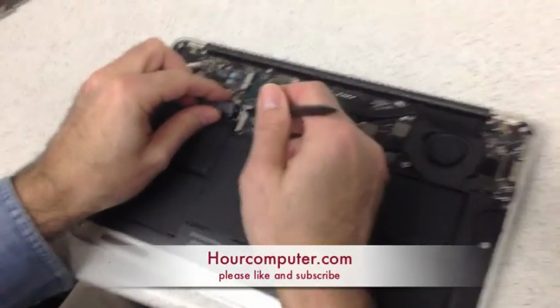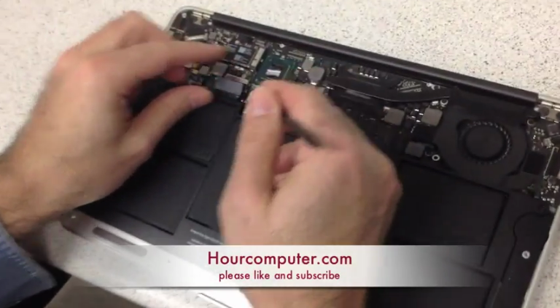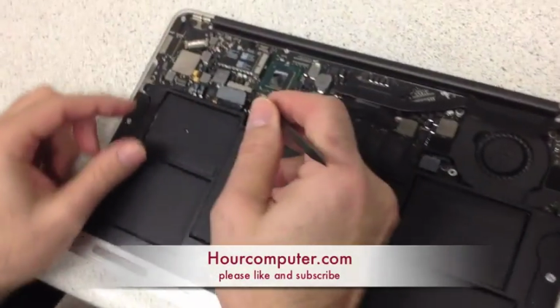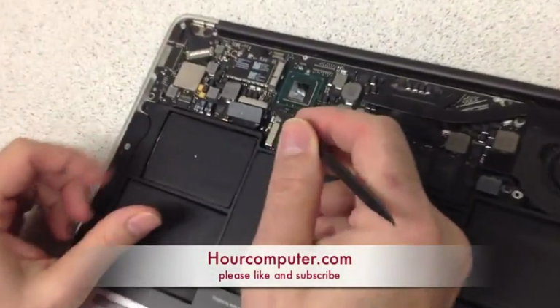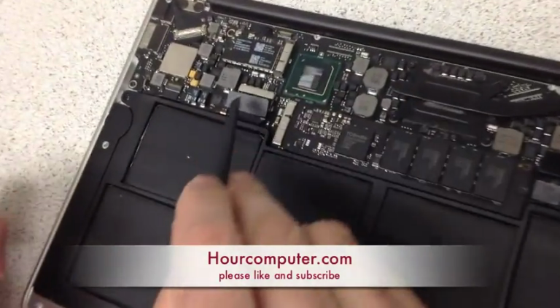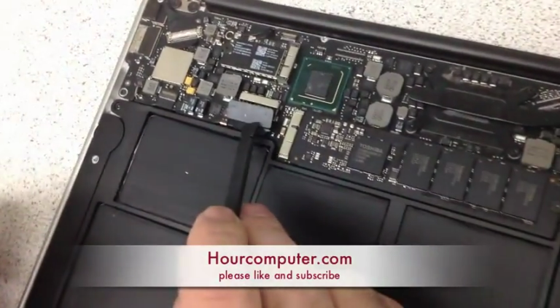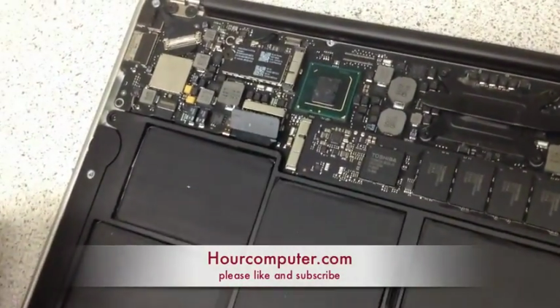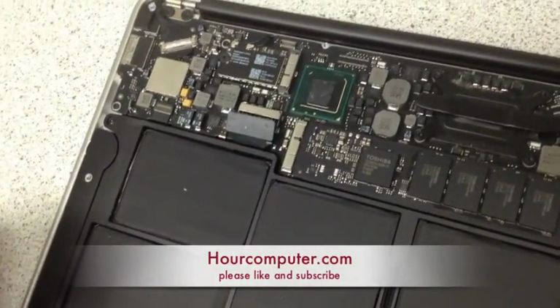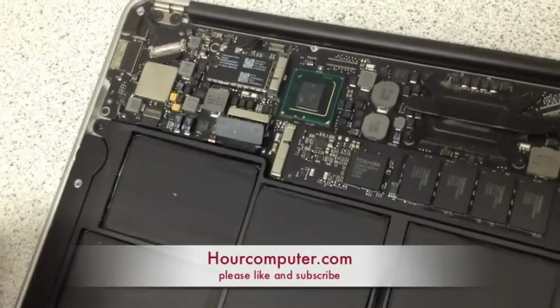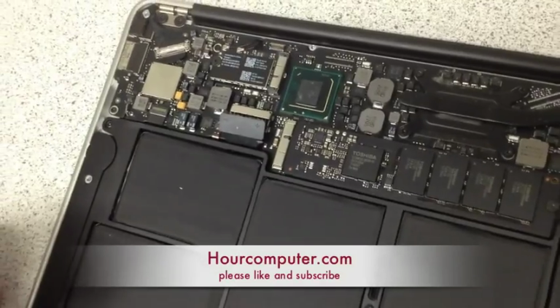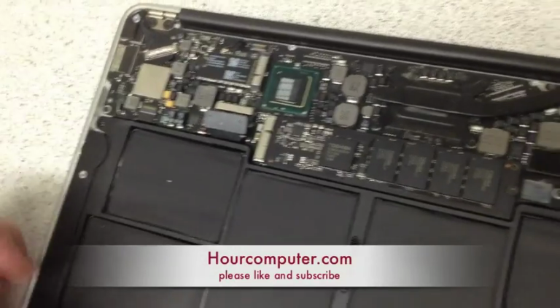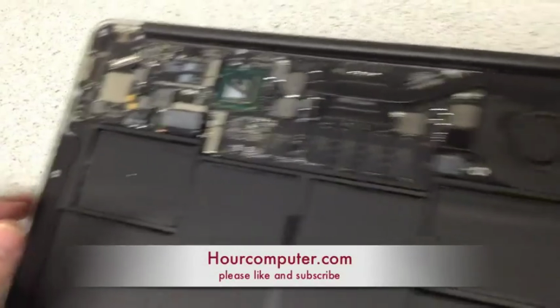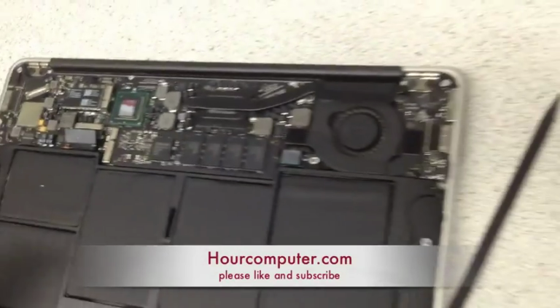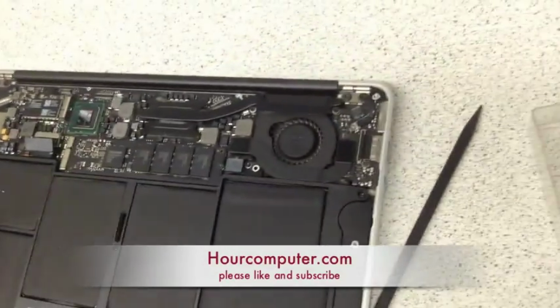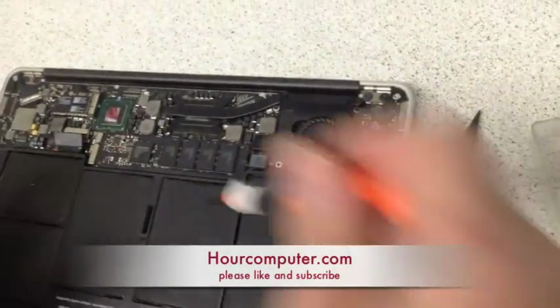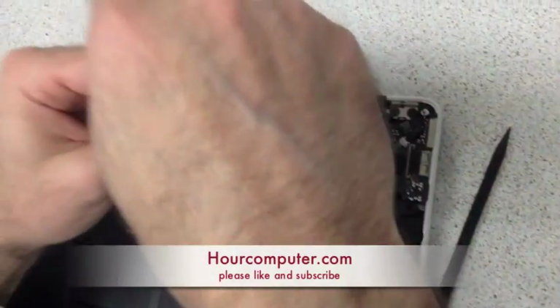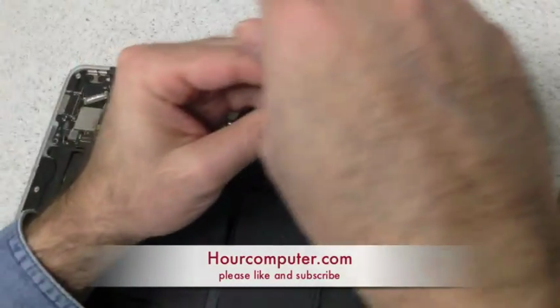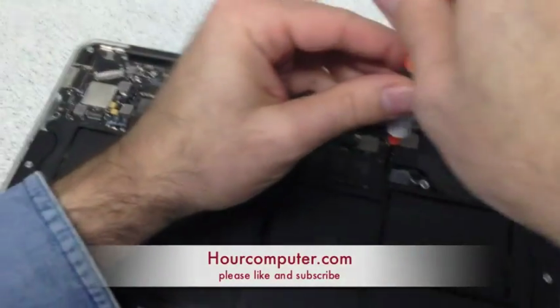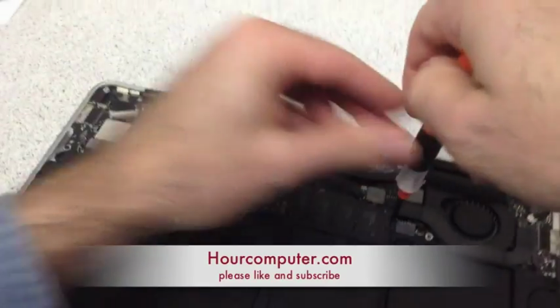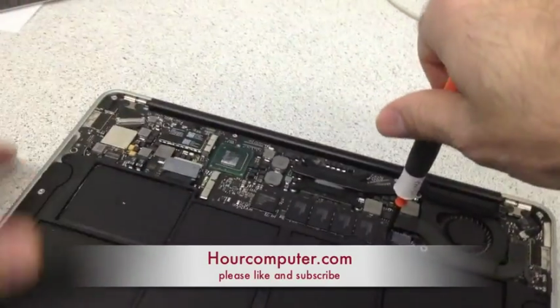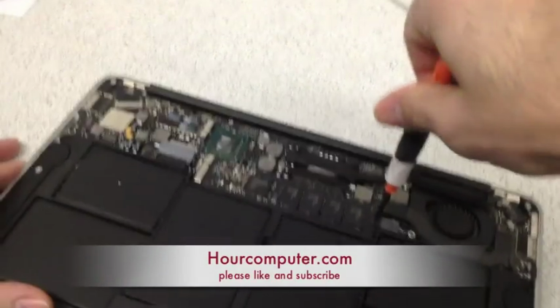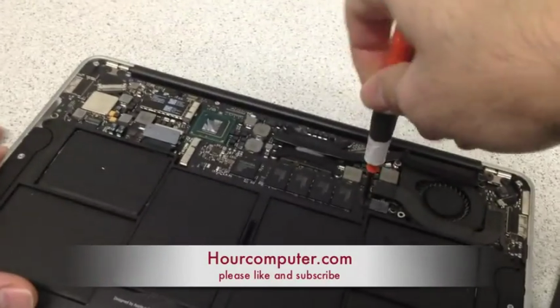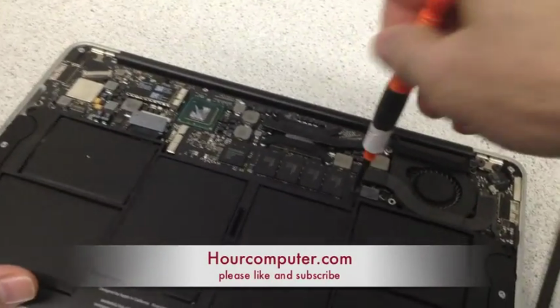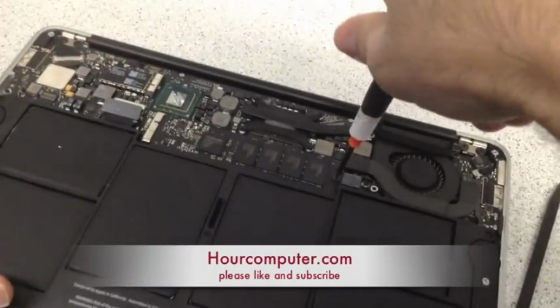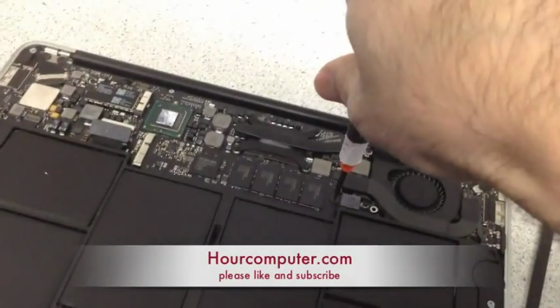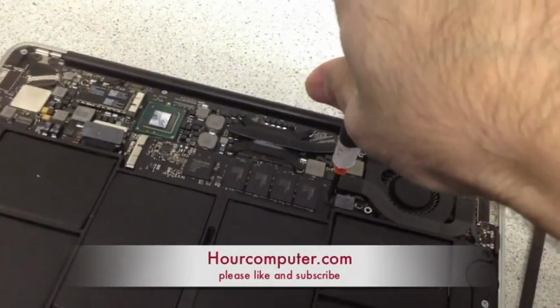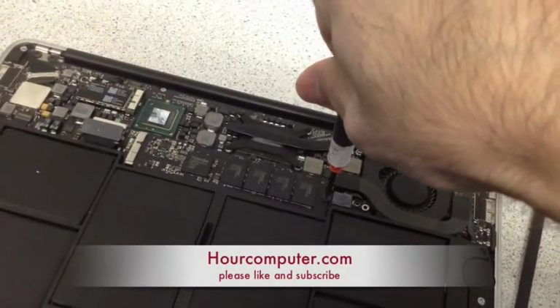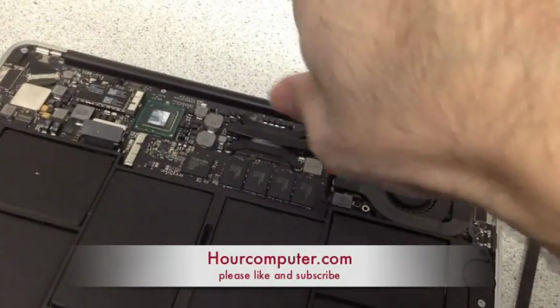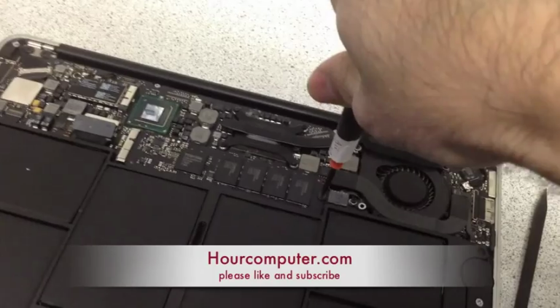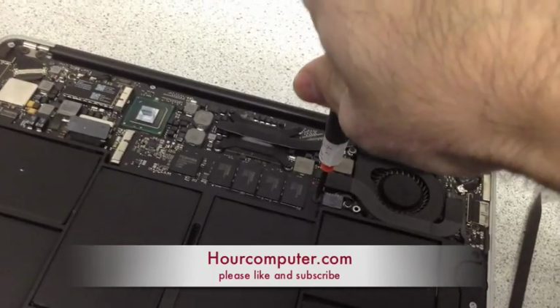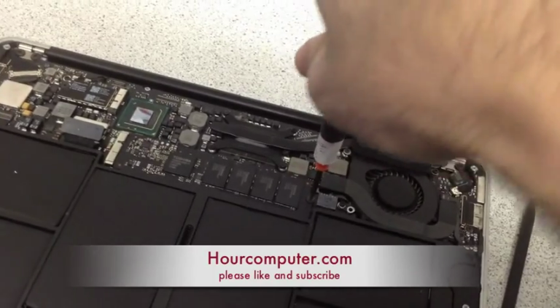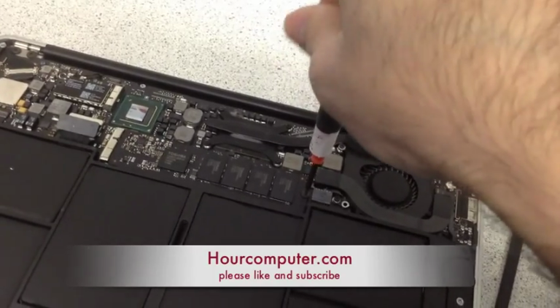We pulled up the power for the battery, which is right there. And now all we're going to do is take the screw out for the hard drive — it's a little bit tight.